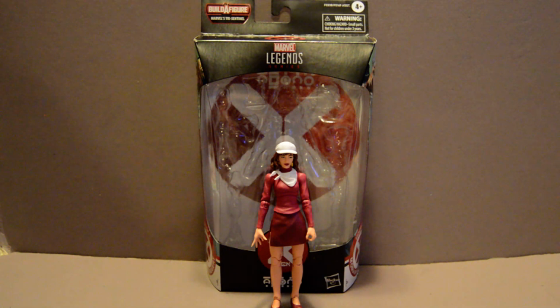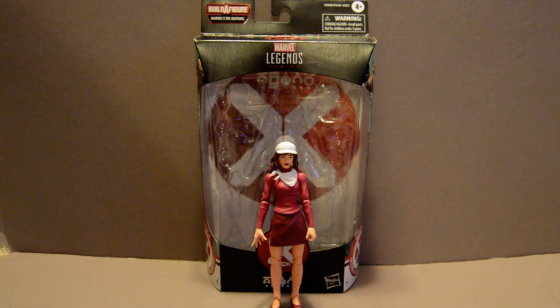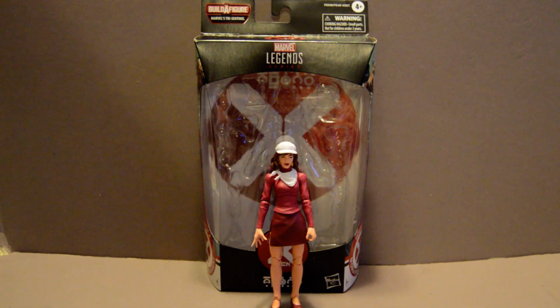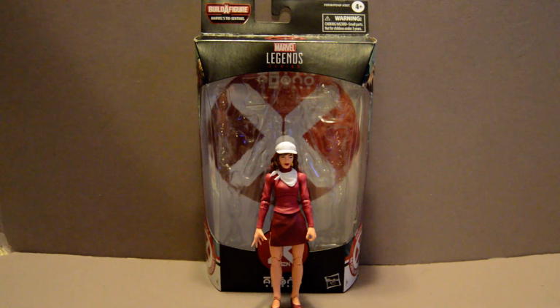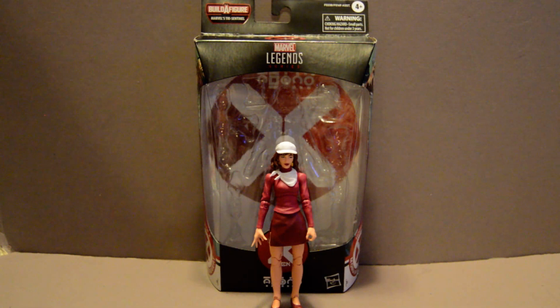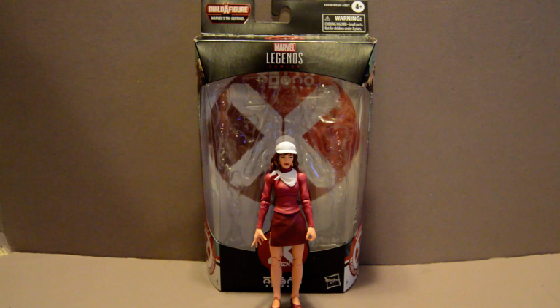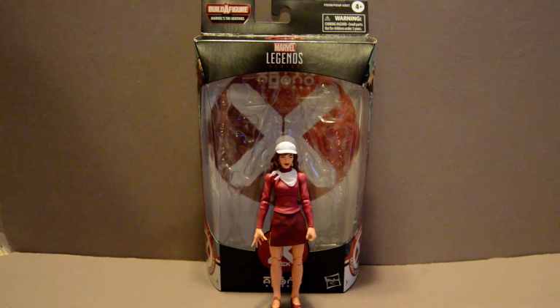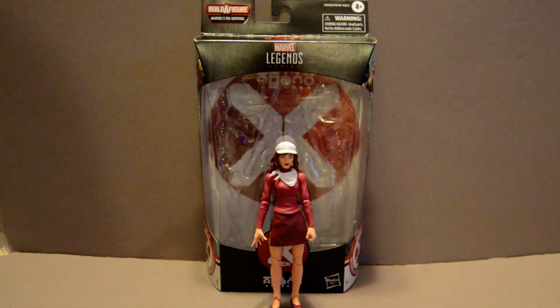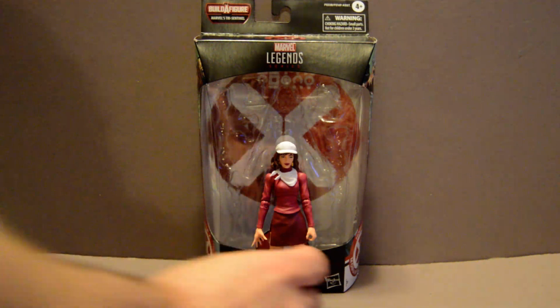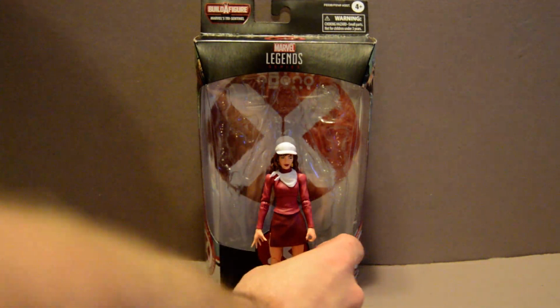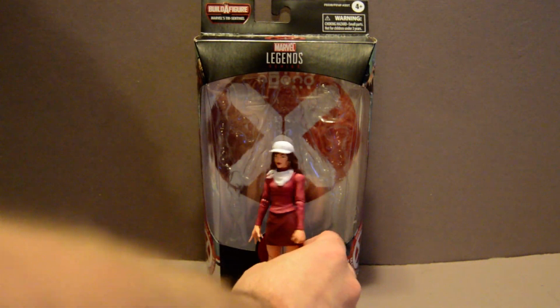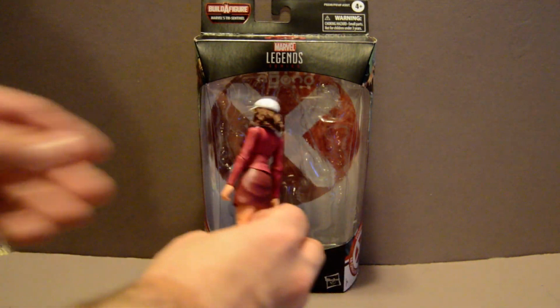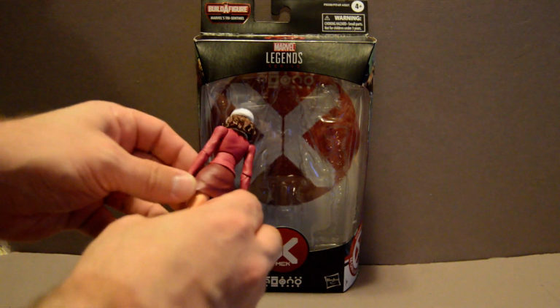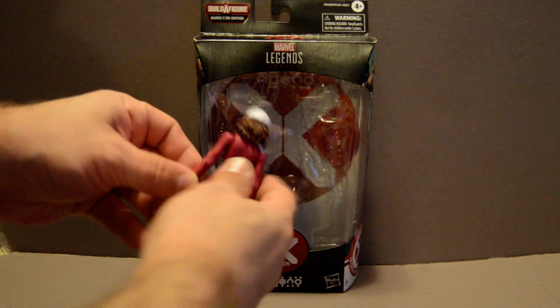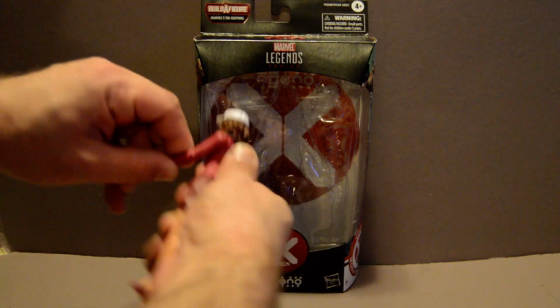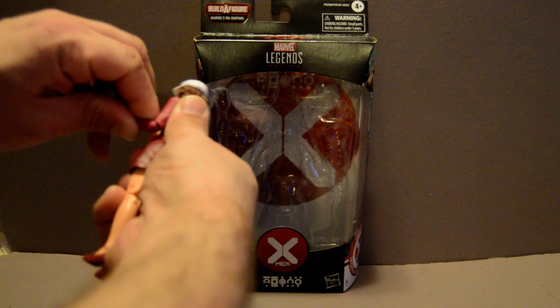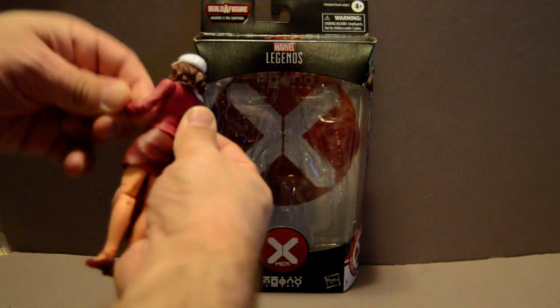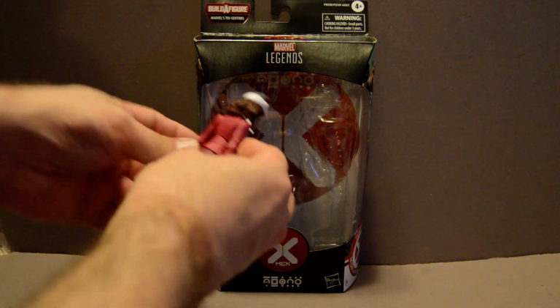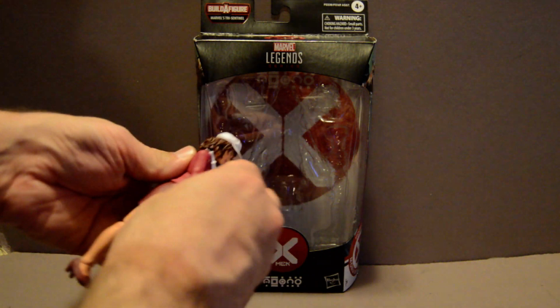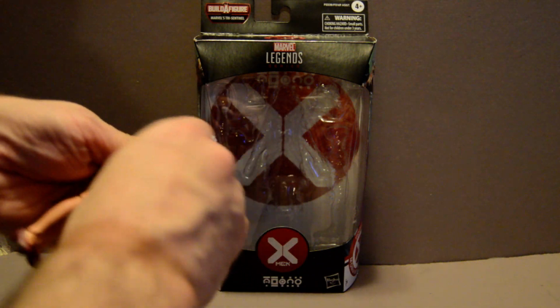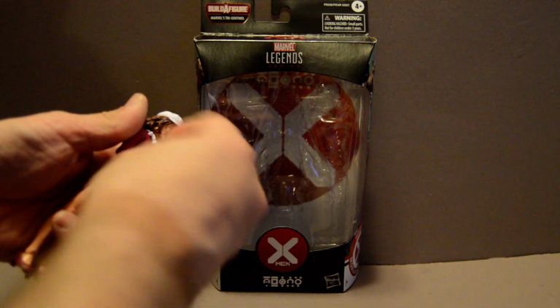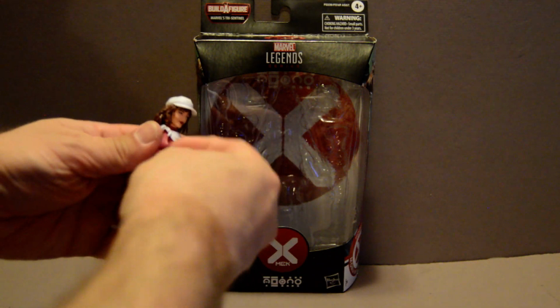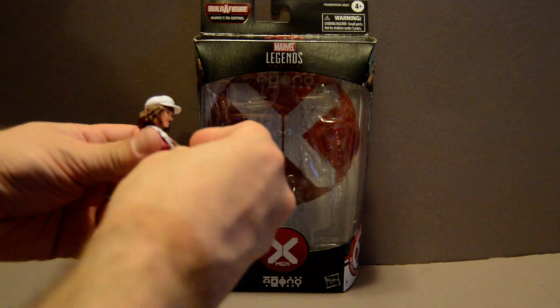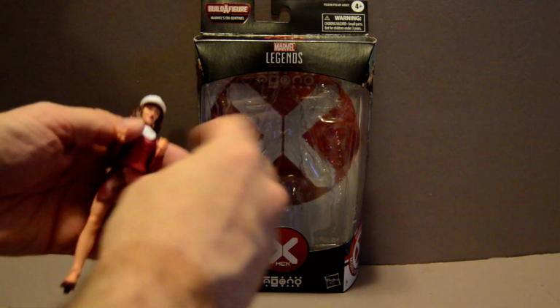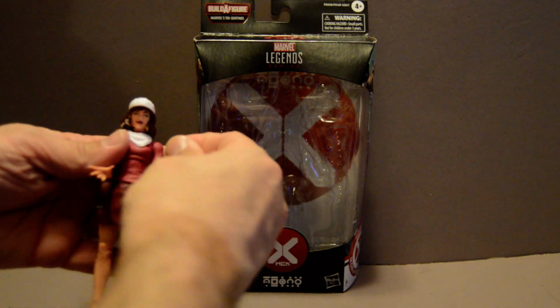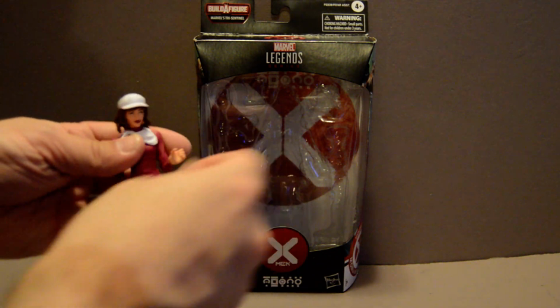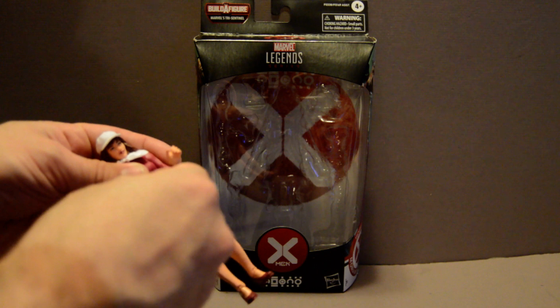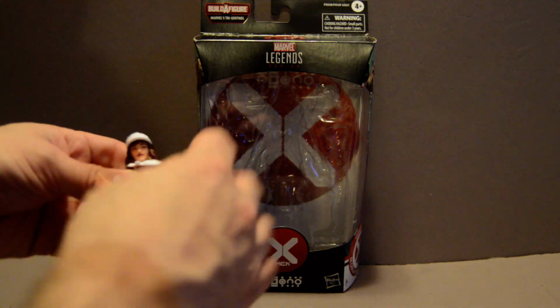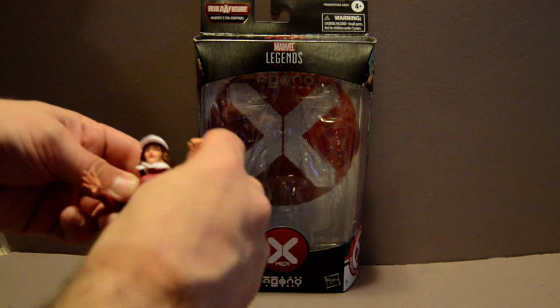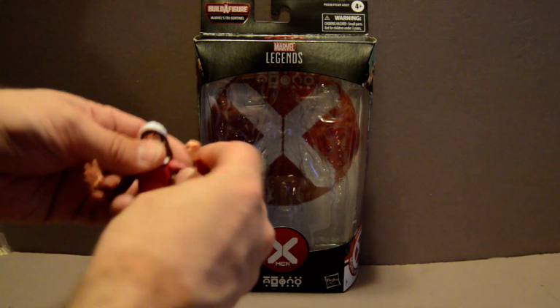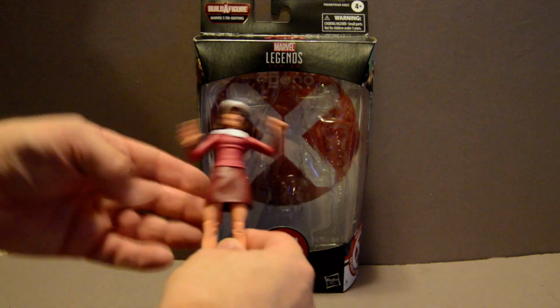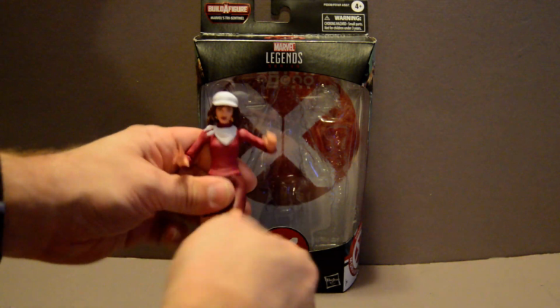A minor spoiler for what's going to happen: it turns out that Moira is a mutant. In previous stories she has been just a studier of mutants, and she's also had a son who was a serial killer and a mutant.